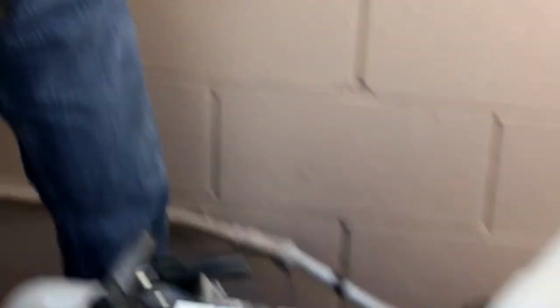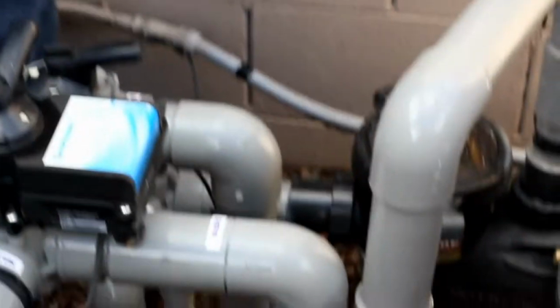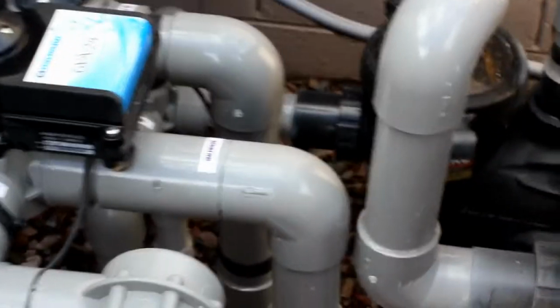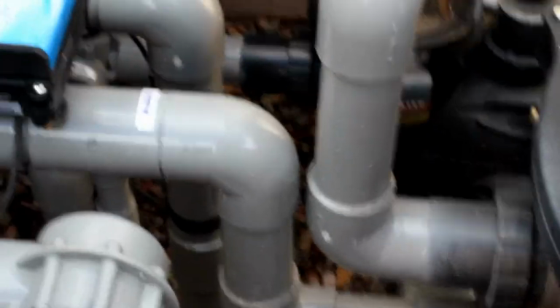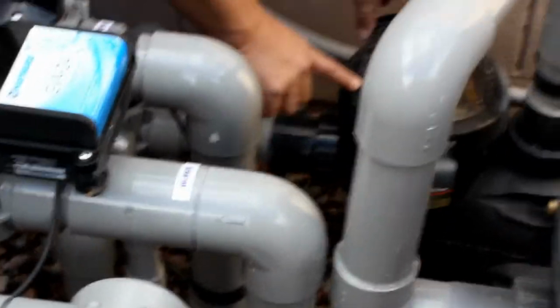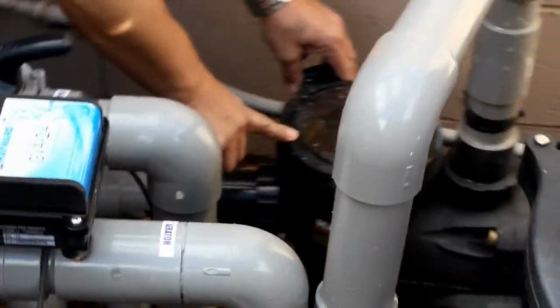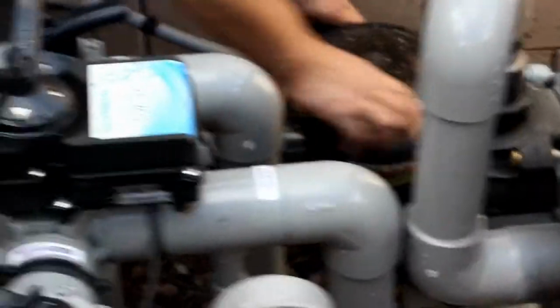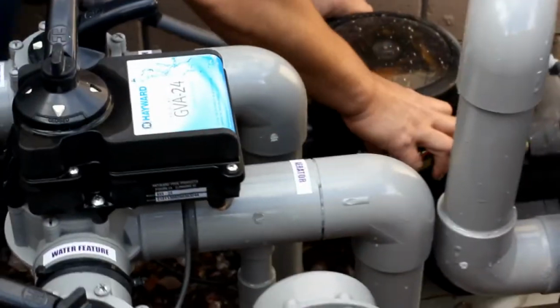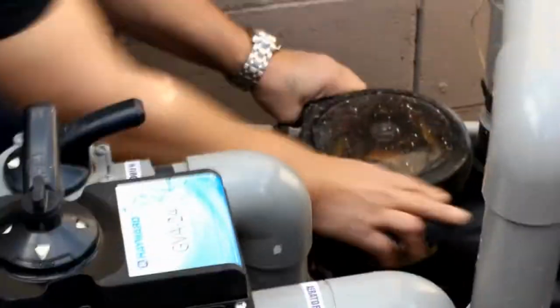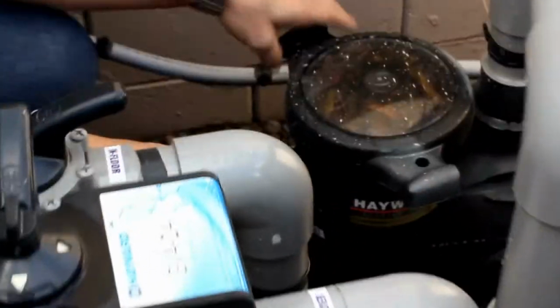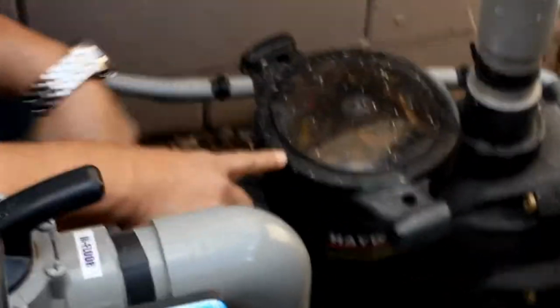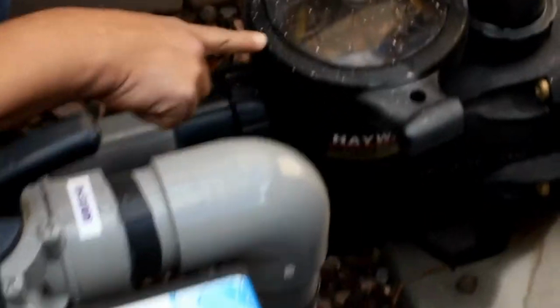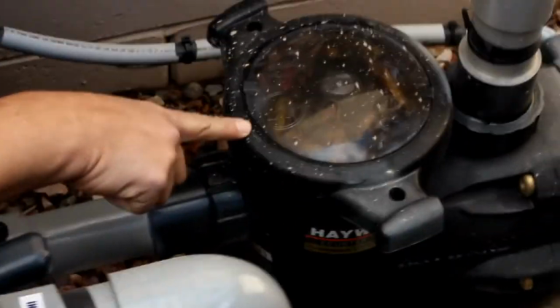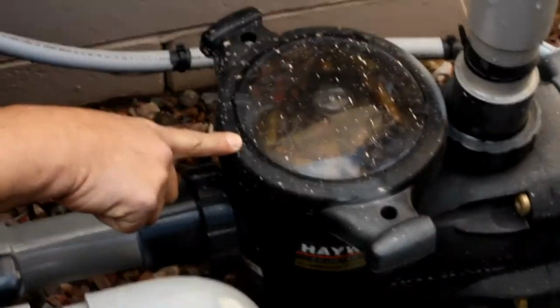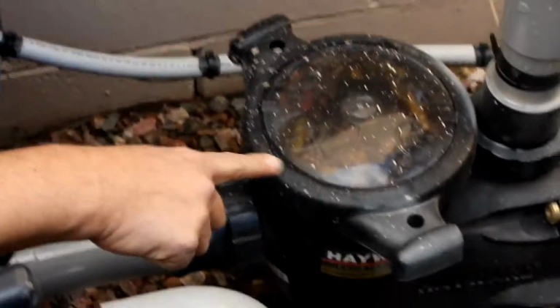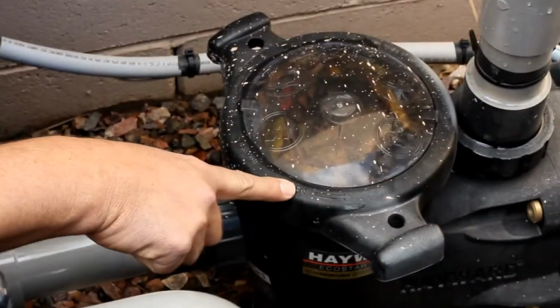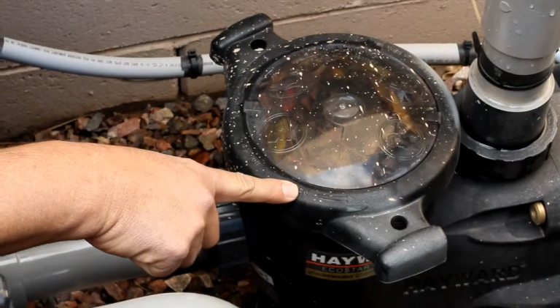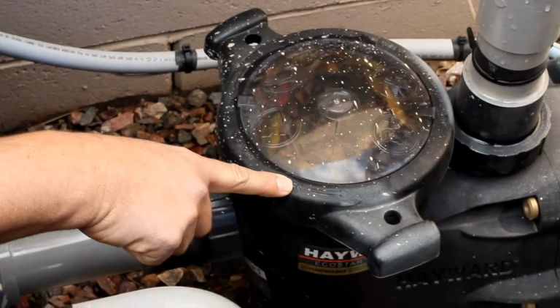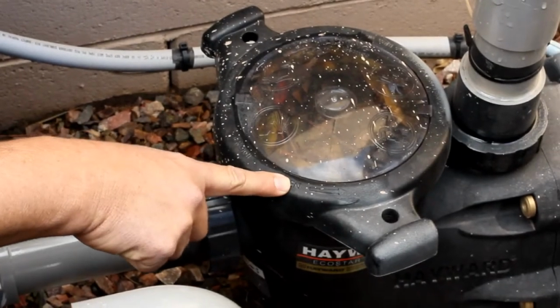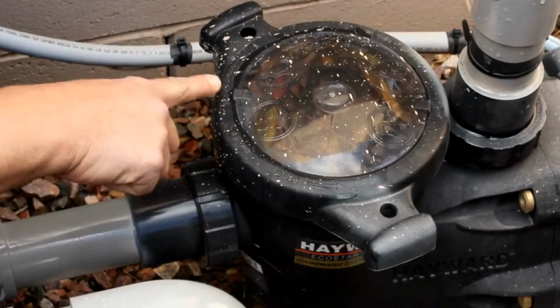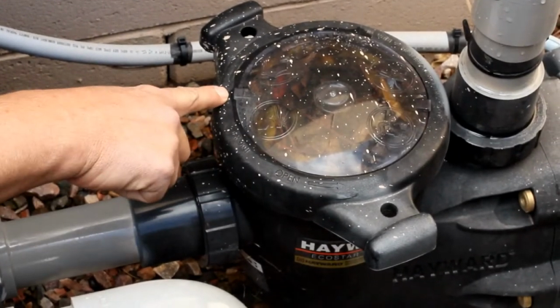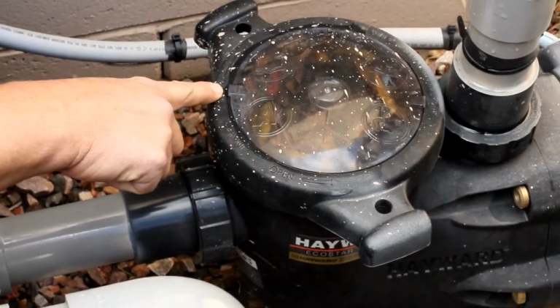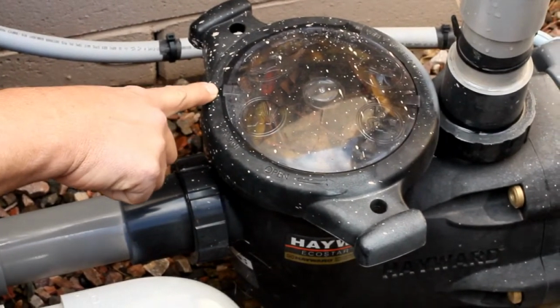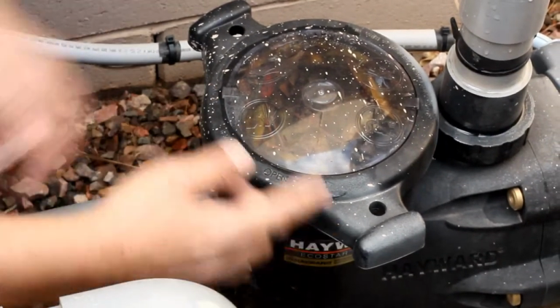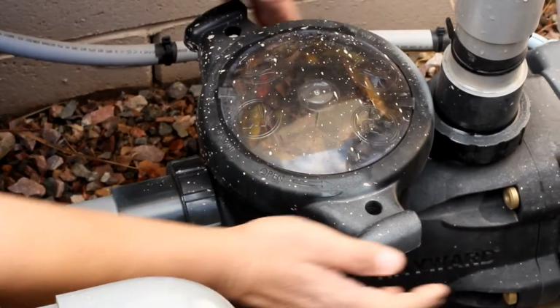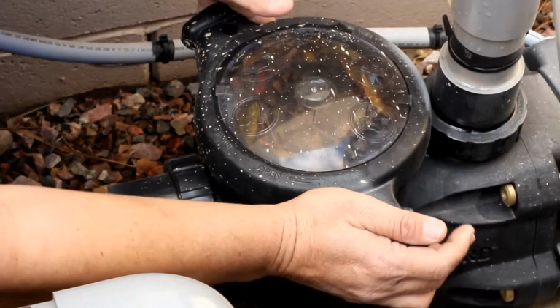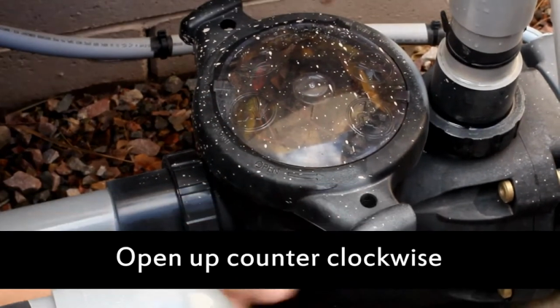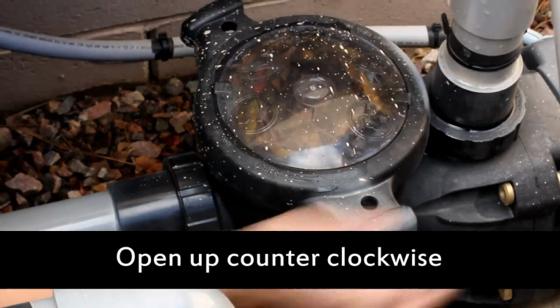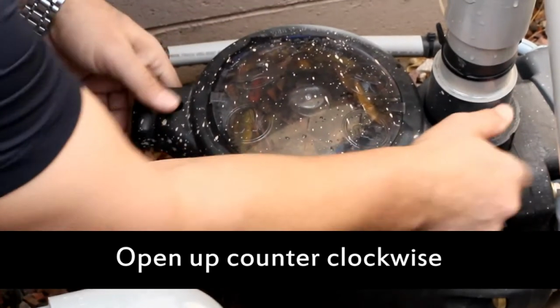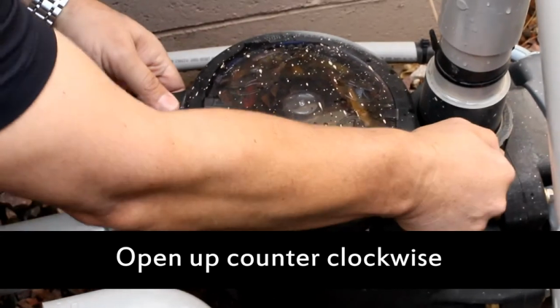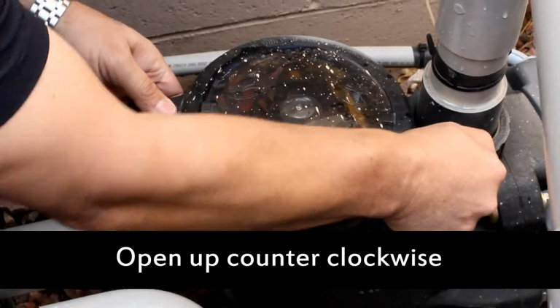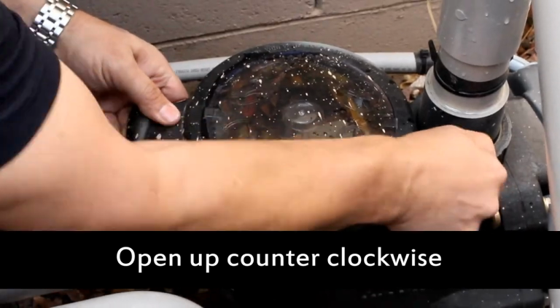Then you want to come over to the pump. On the front of the pump, the lid is labeled front — open counterclockwise and closed clockwise. So we just want to open that up counterclockwise and pull the lid off.